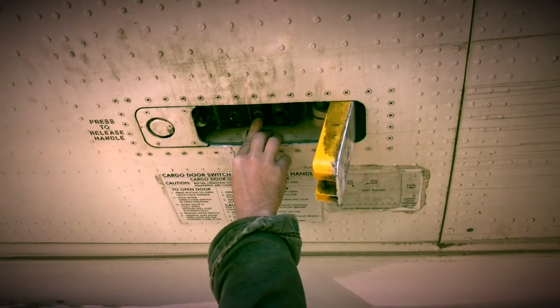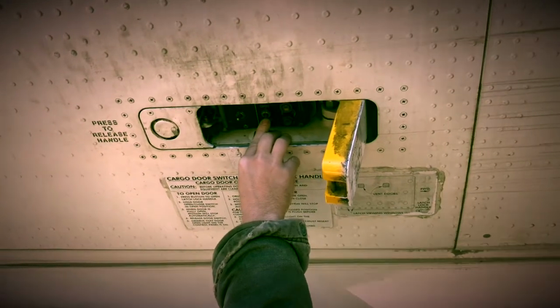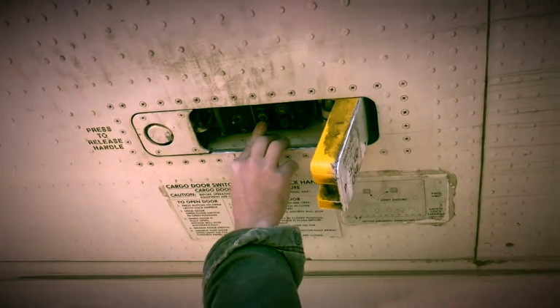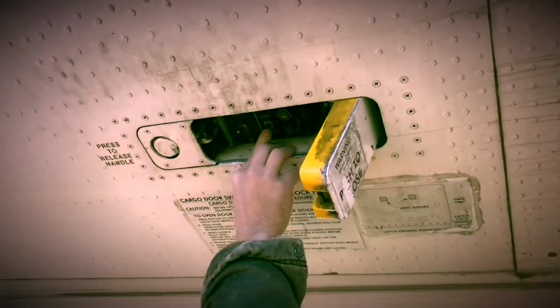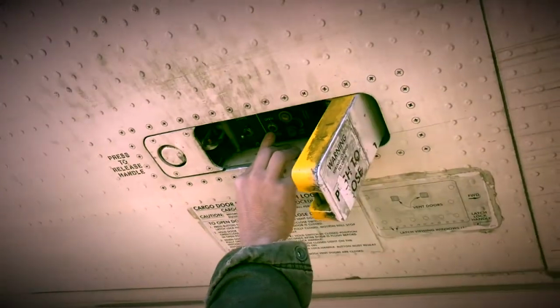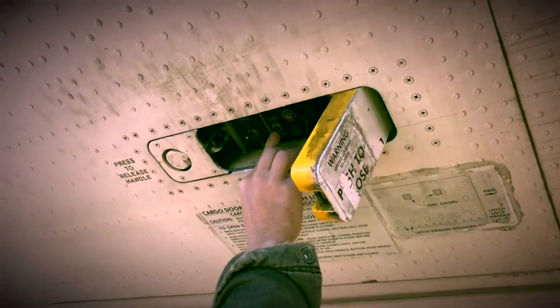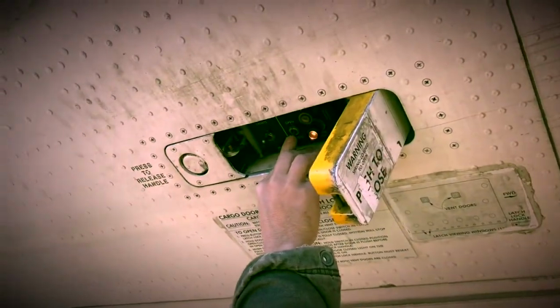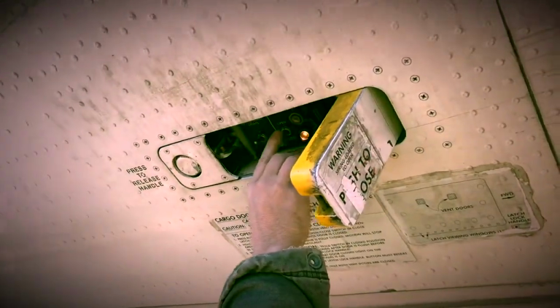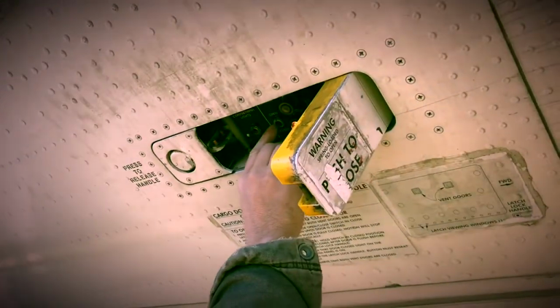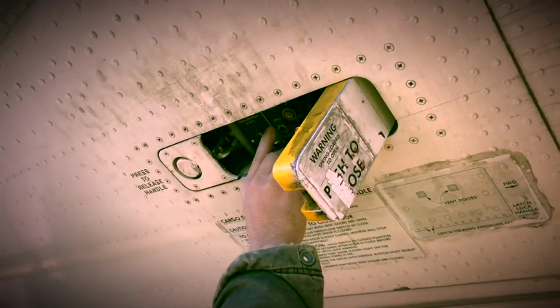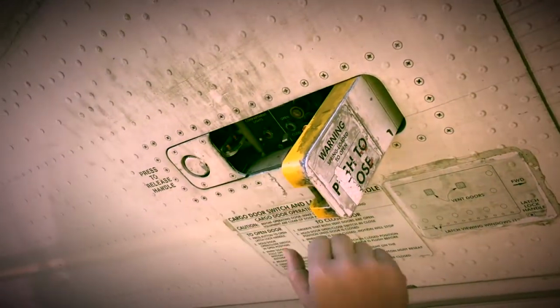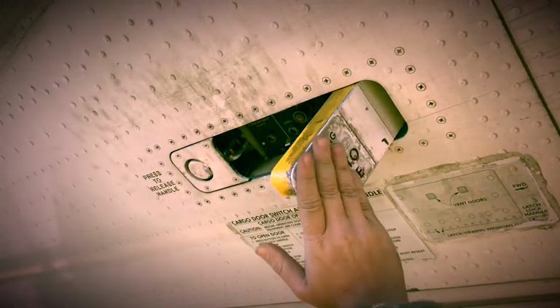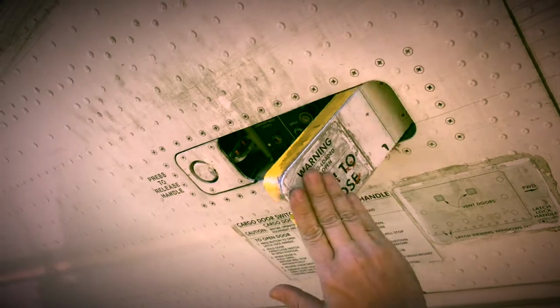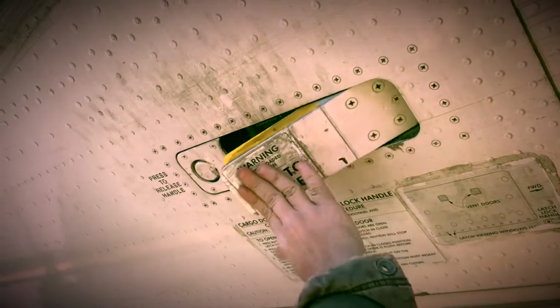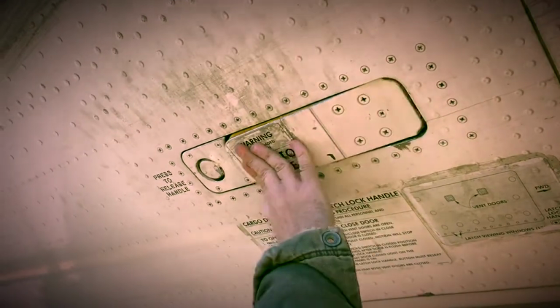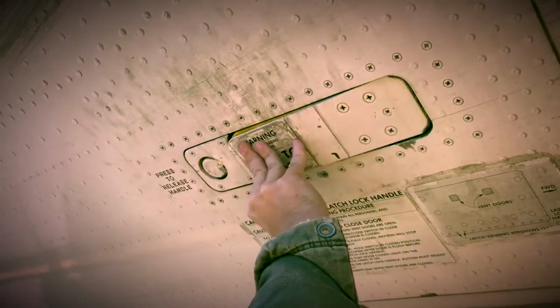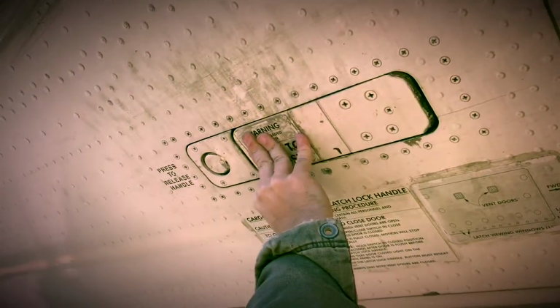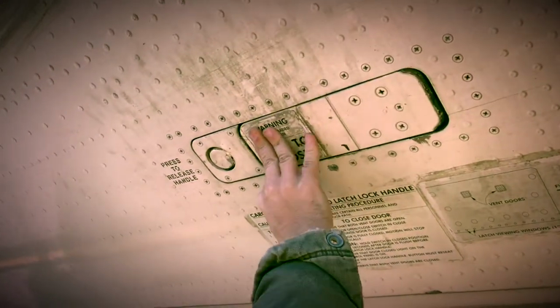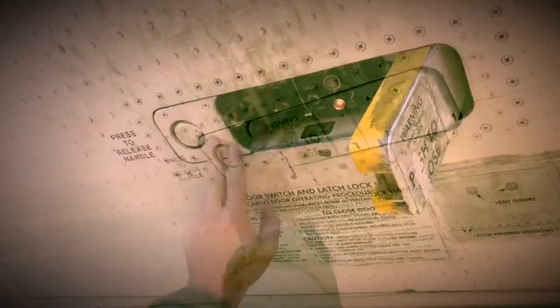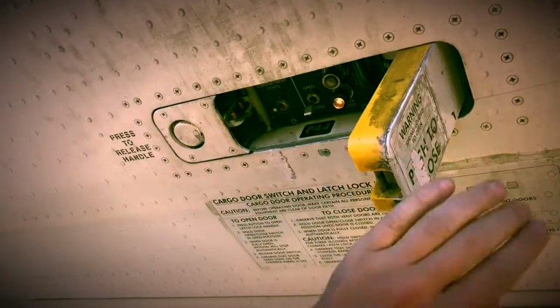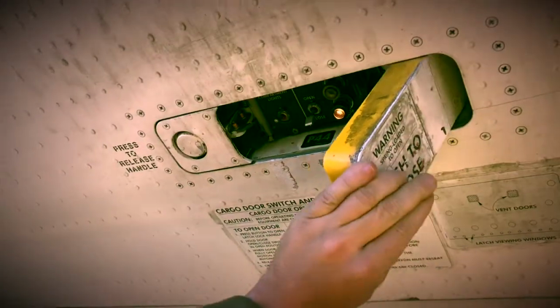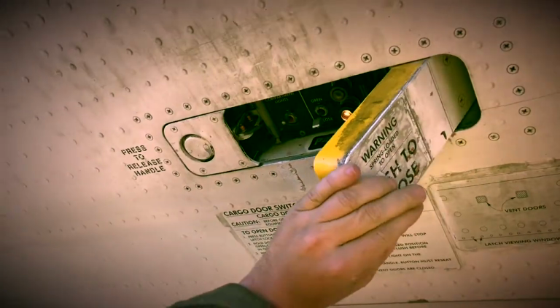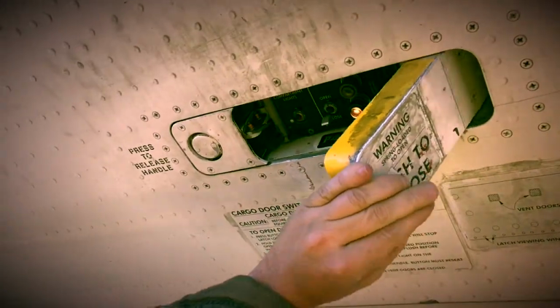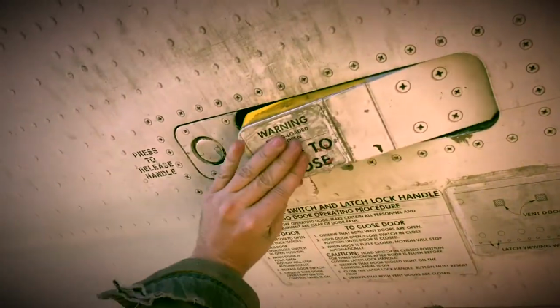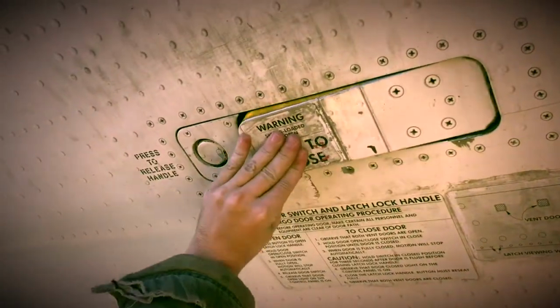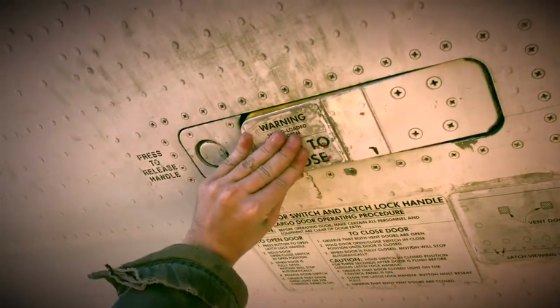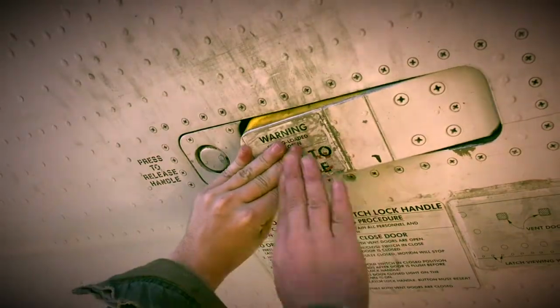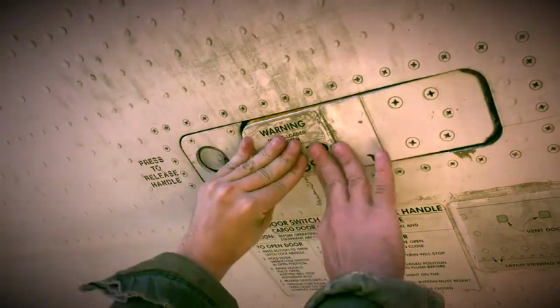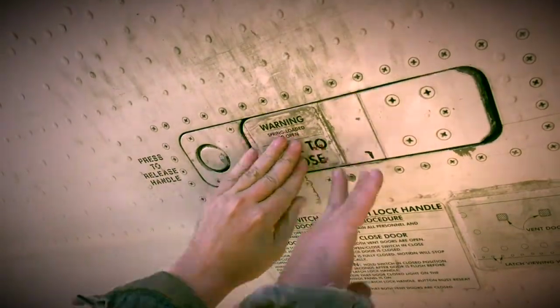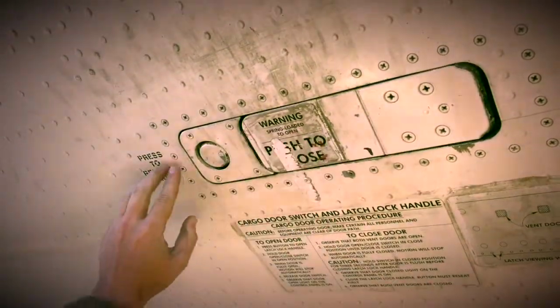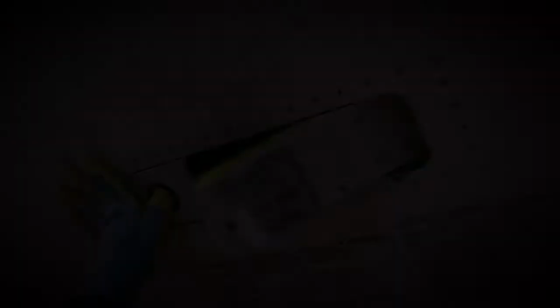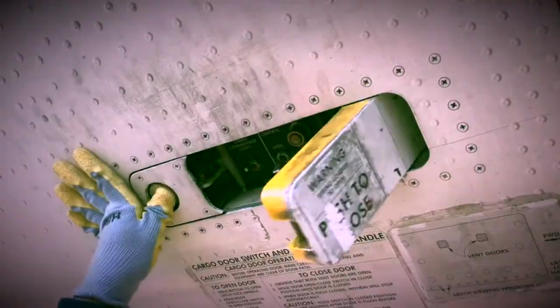When you are finished, you must close the lock handle to secure the lower cargo doors. Reminder that the lock handle is spring loaded and it may be necessary to use both hands to secure the lock handle.